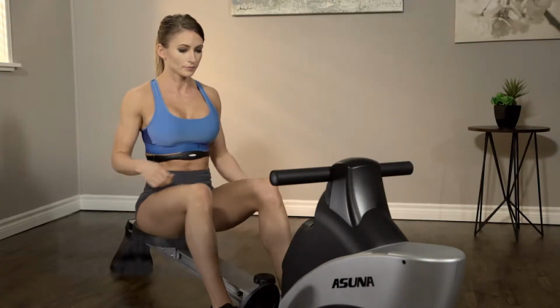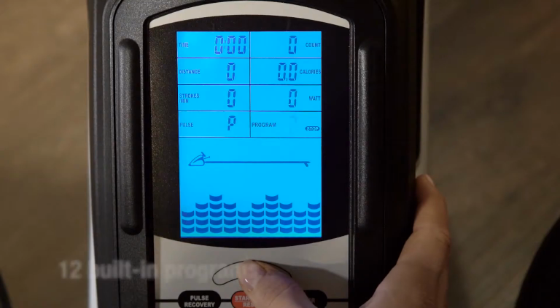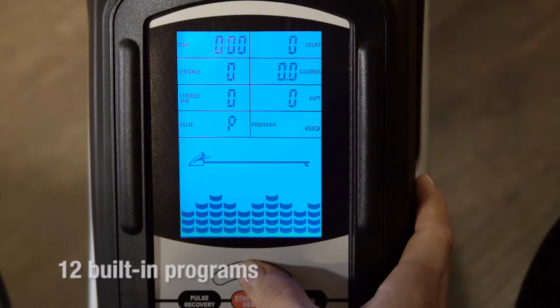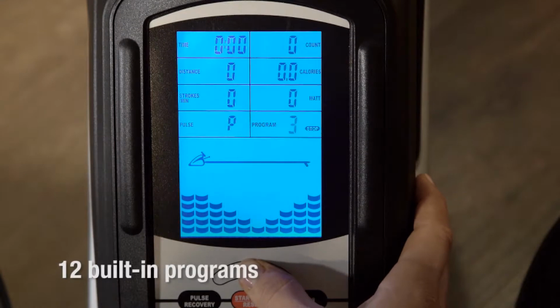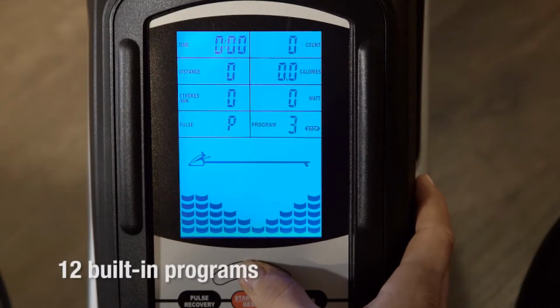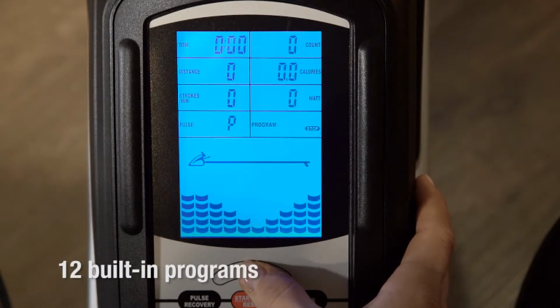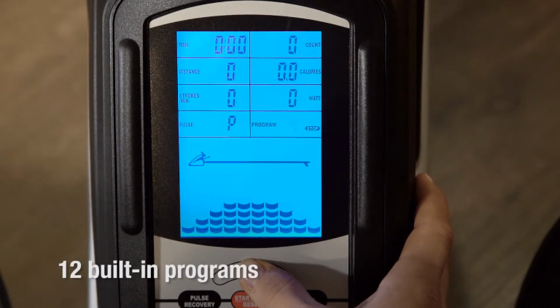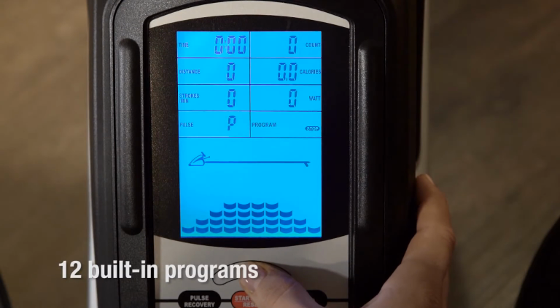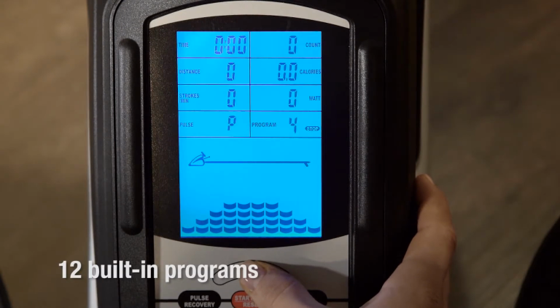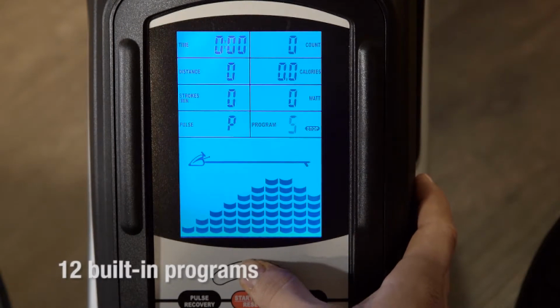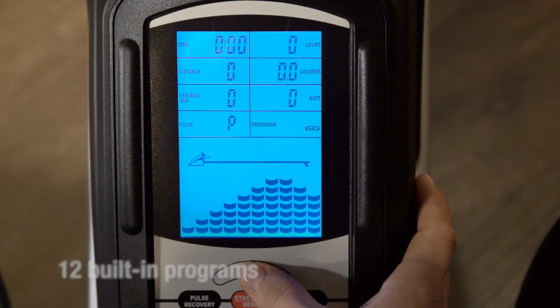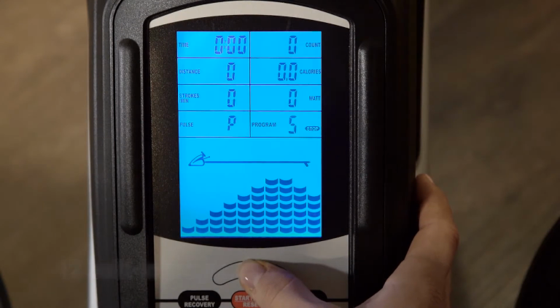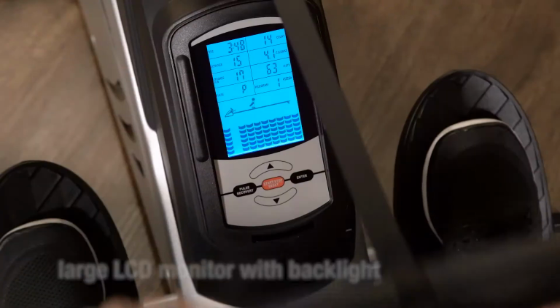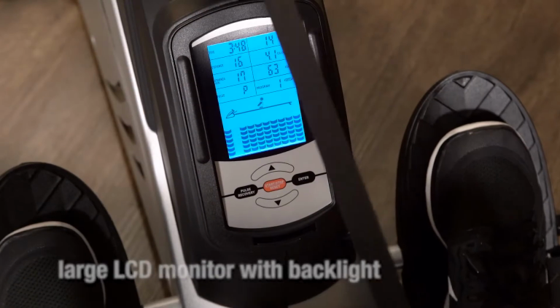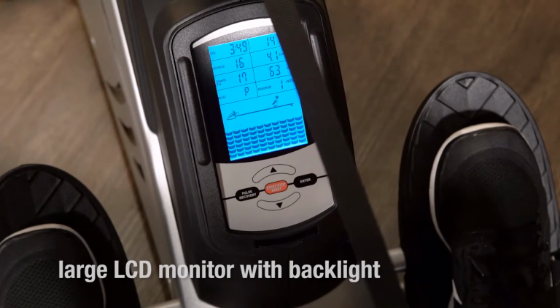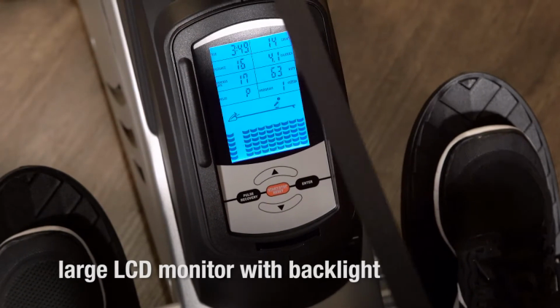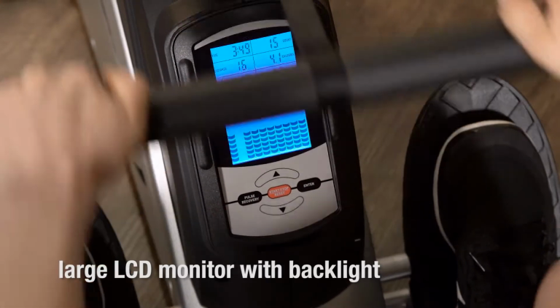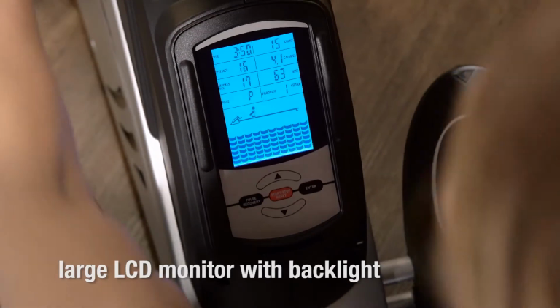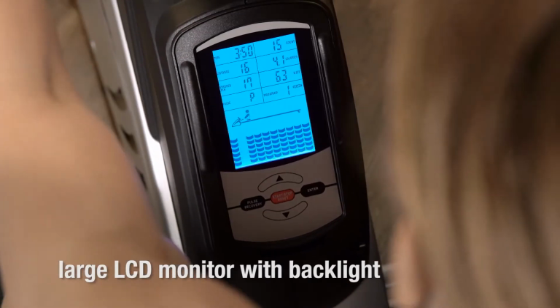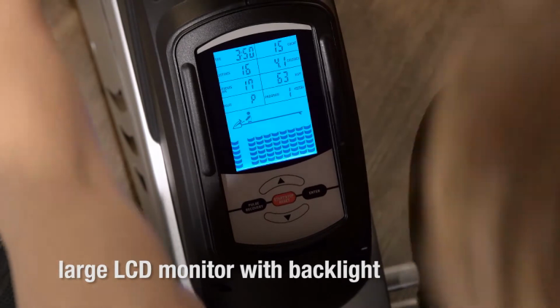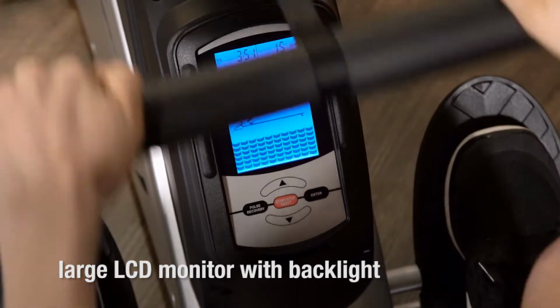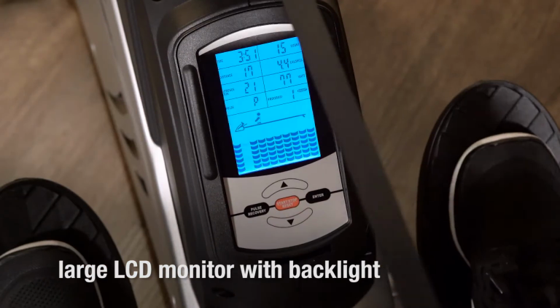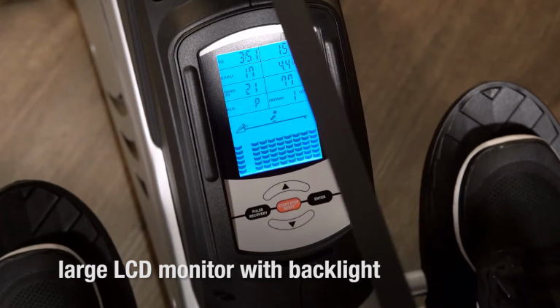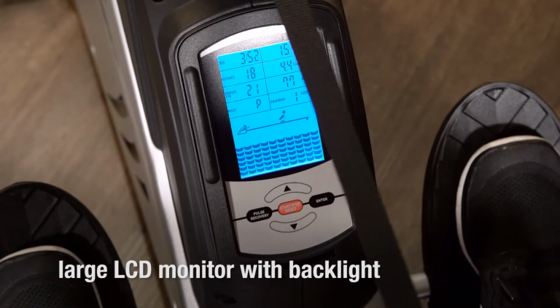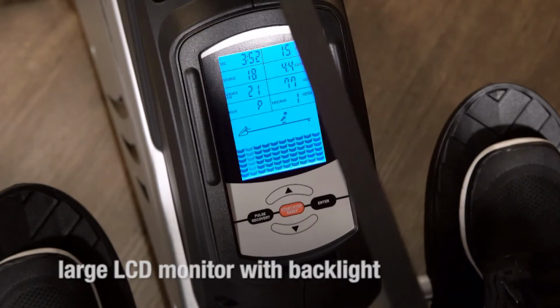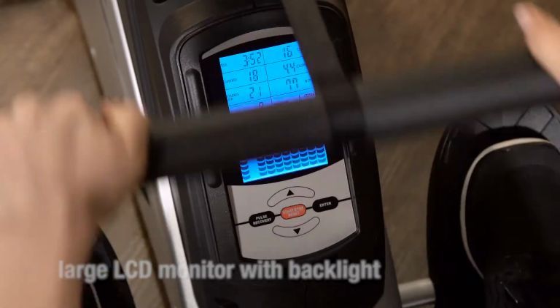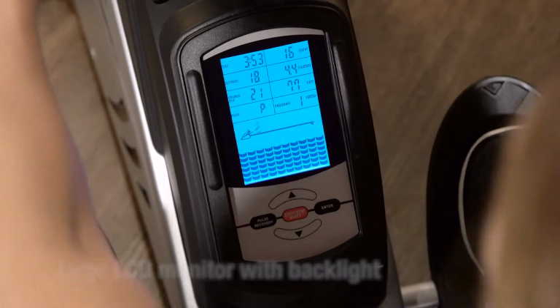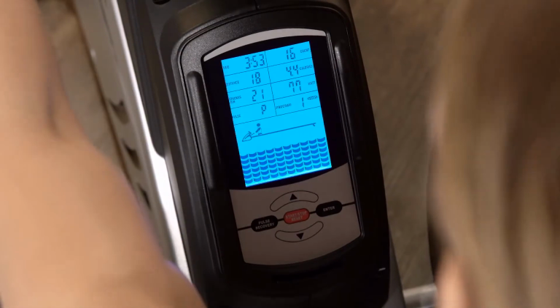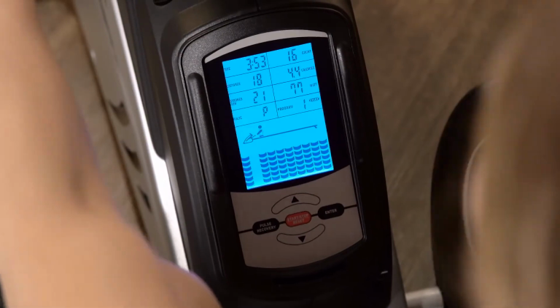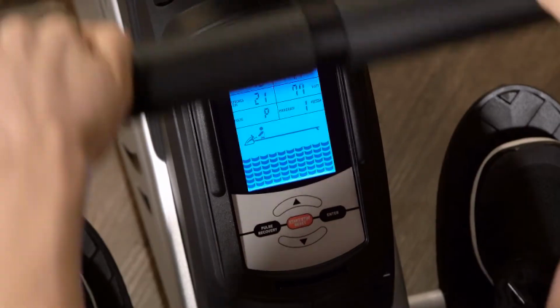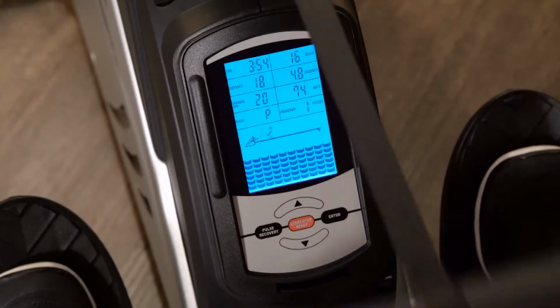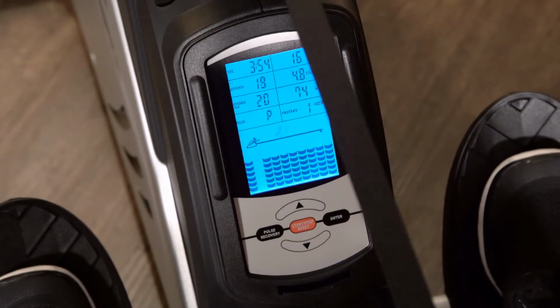It comes with 12 built-in programs to customize your experience. A large LCD monitor with backlight displays your time, distance, speed, calories, heart rate, and strokes per minute.